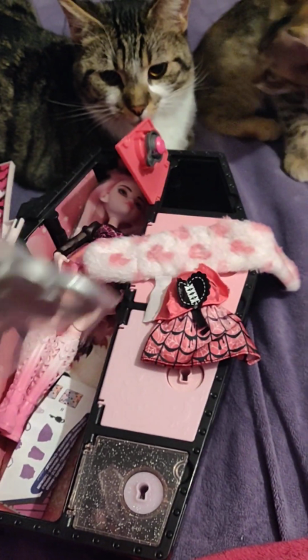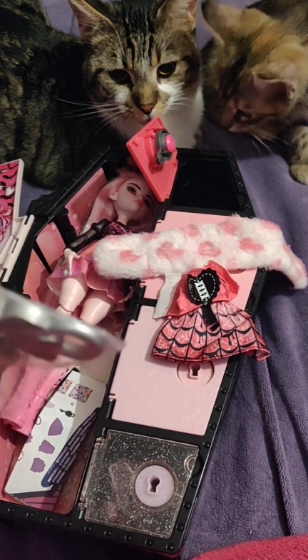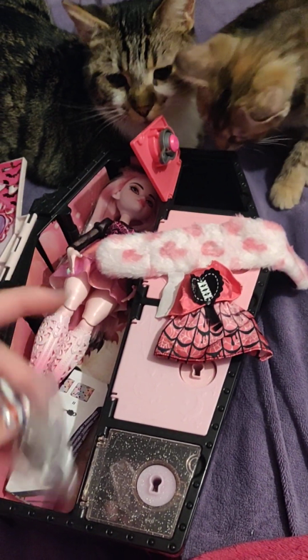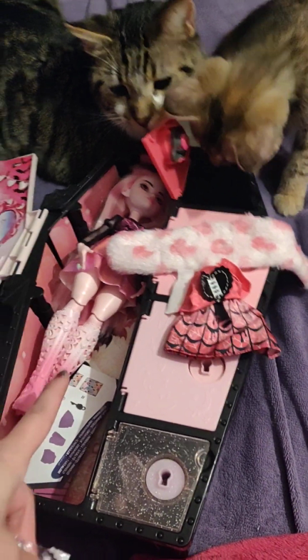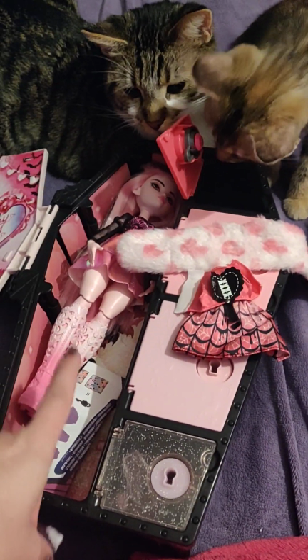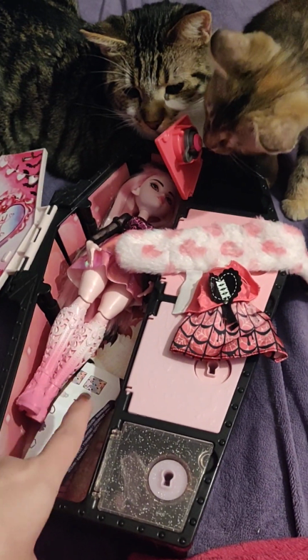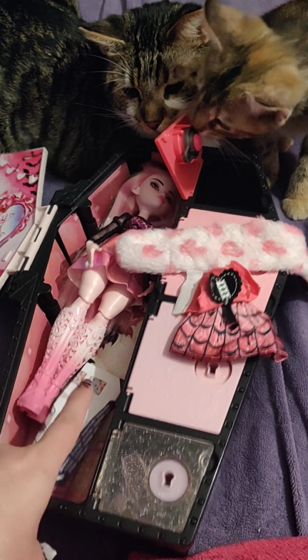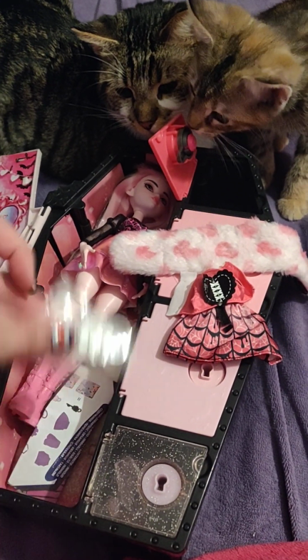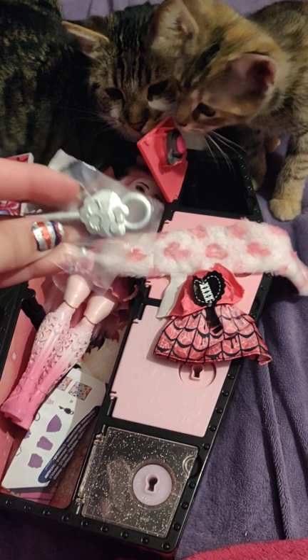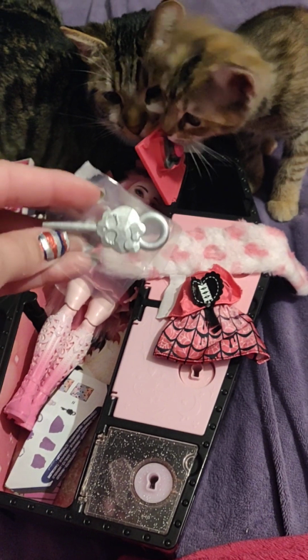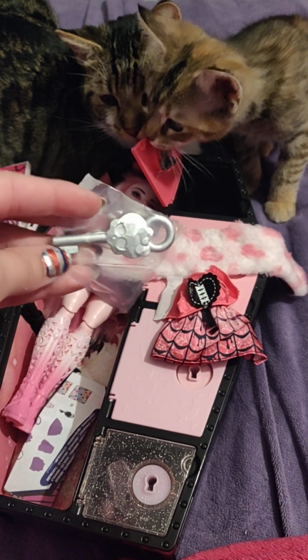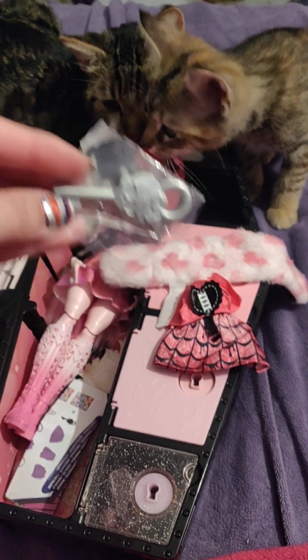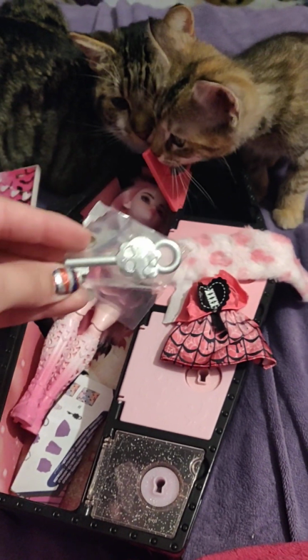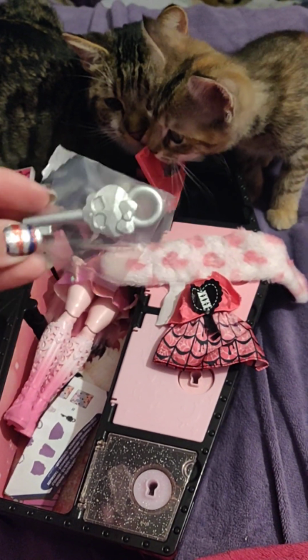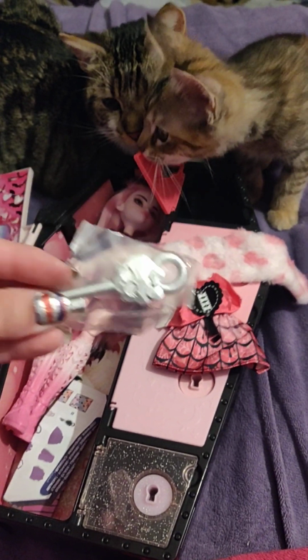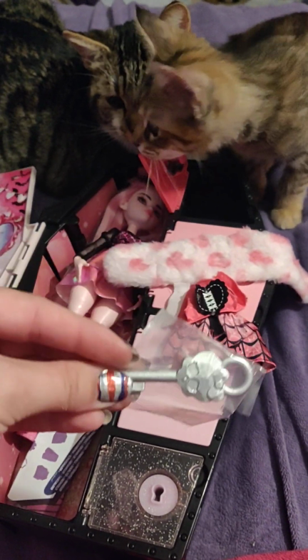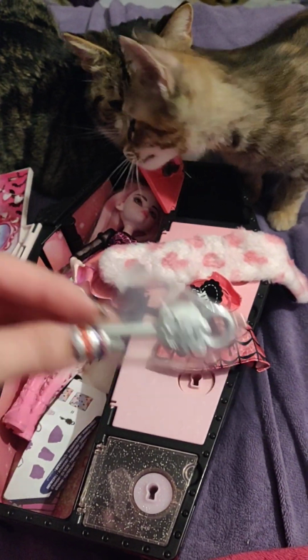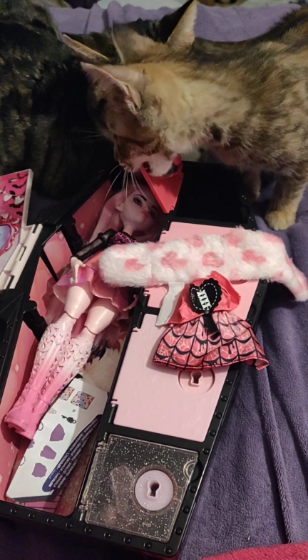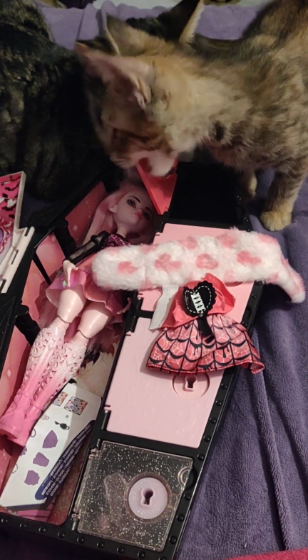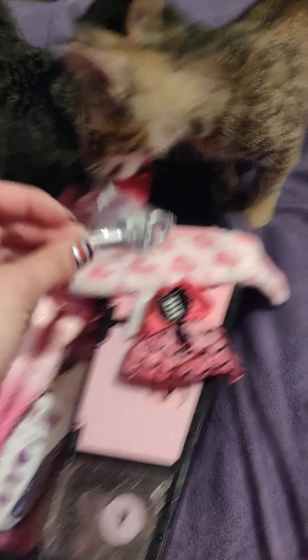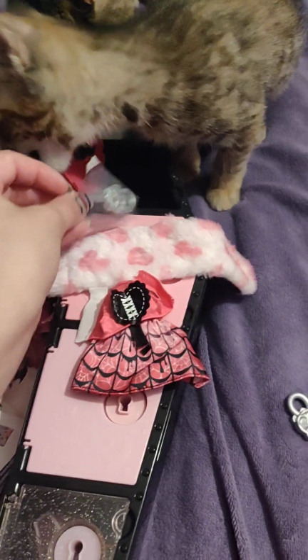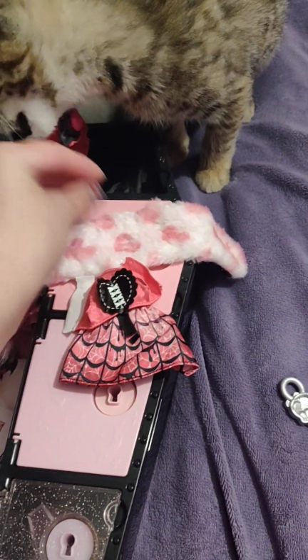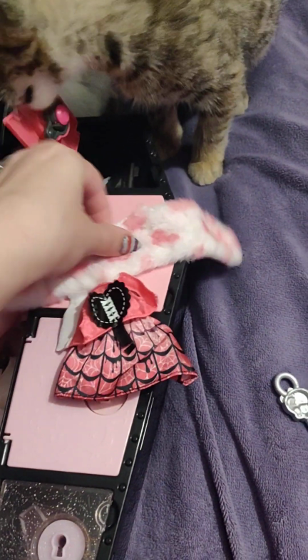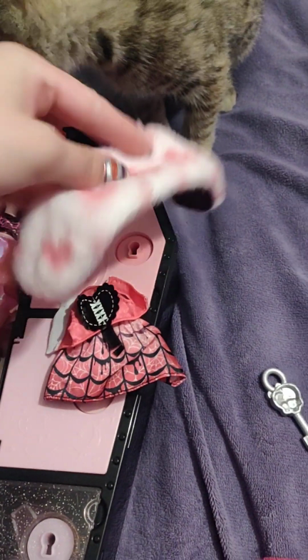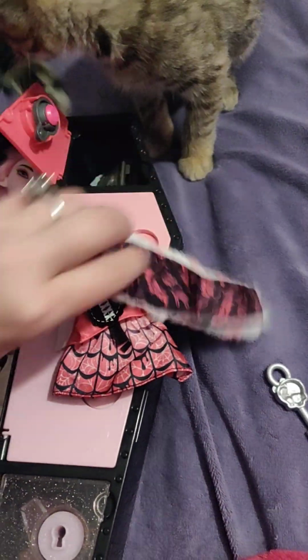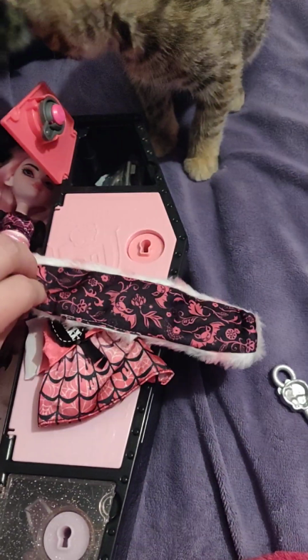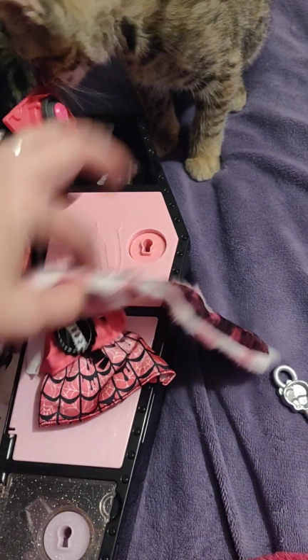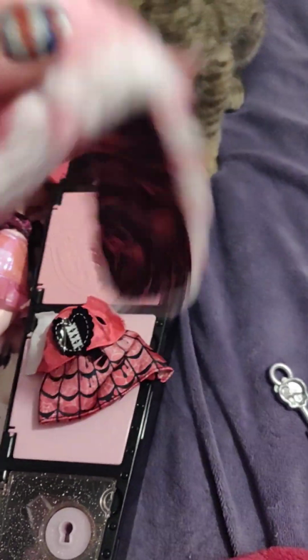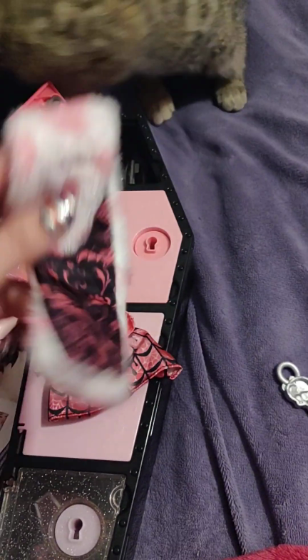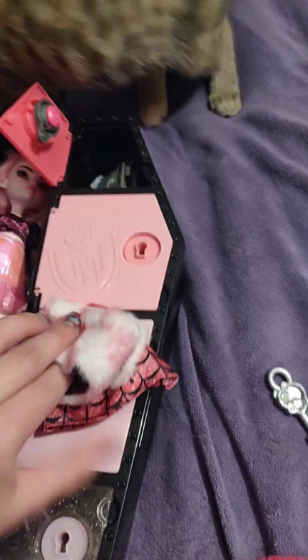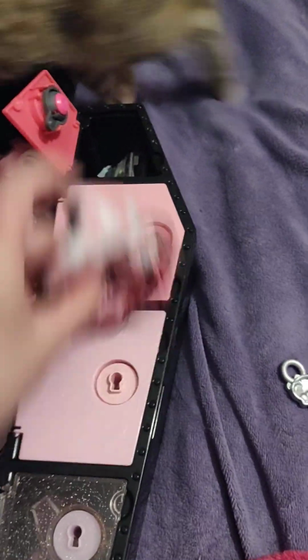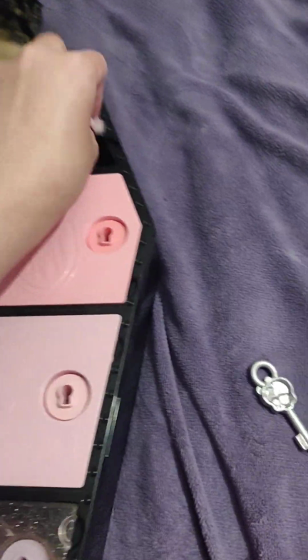If I remember correctly, when reading the instructions on the first doll, you put these in water and they're supposed to change colors, which I might do later. But this is an outfit for her.